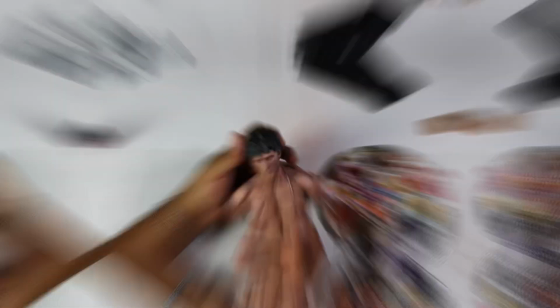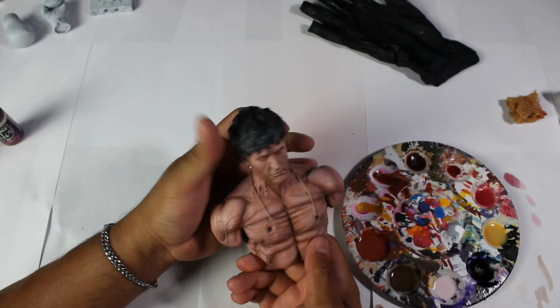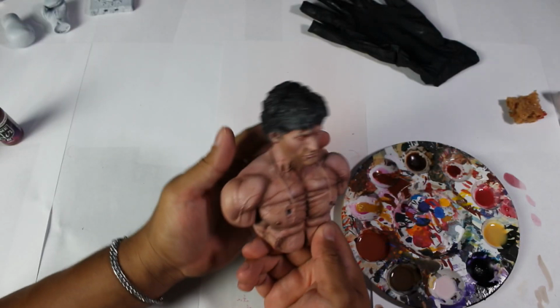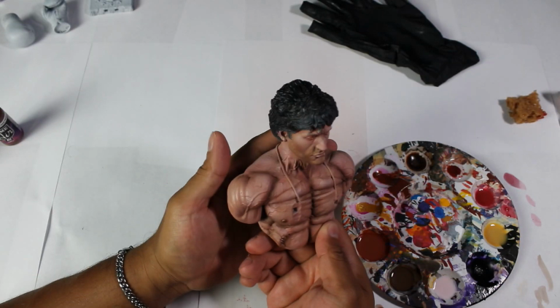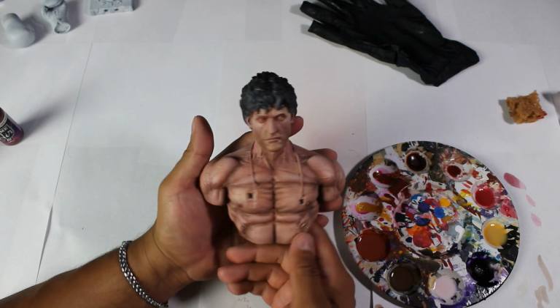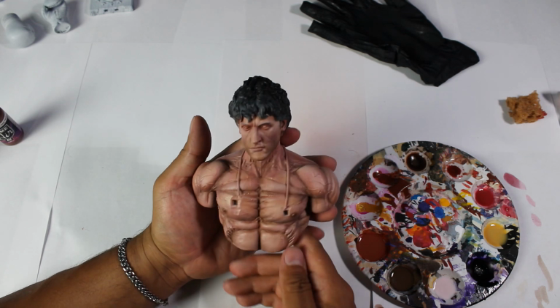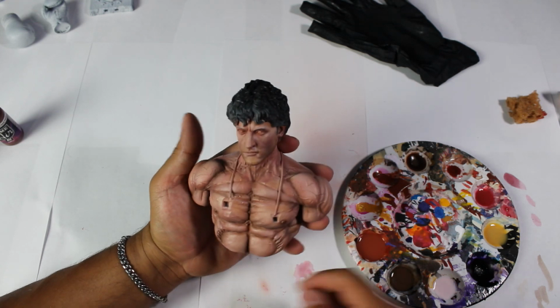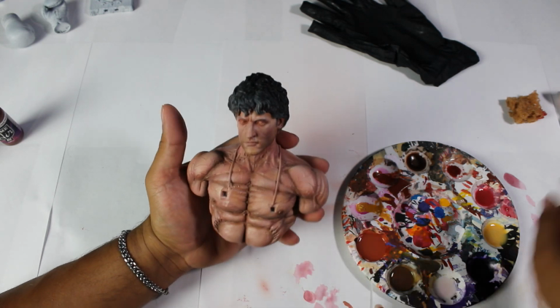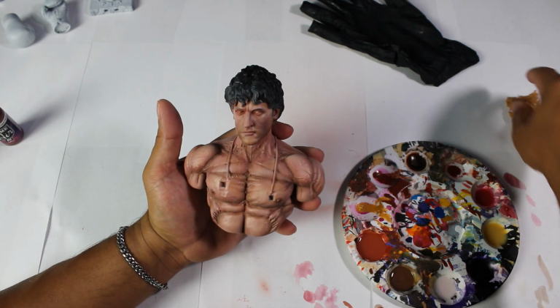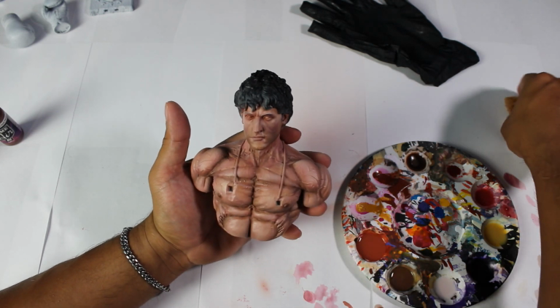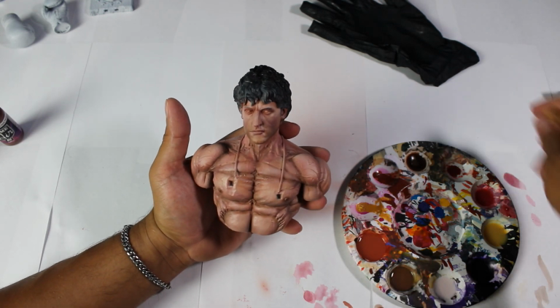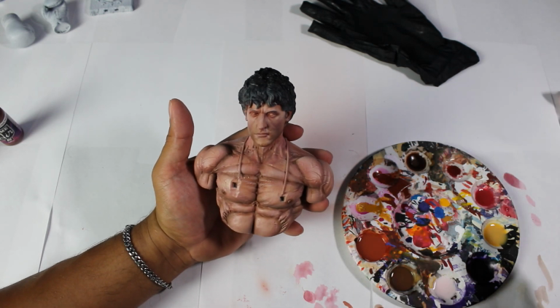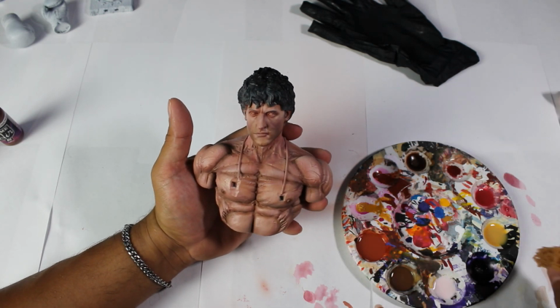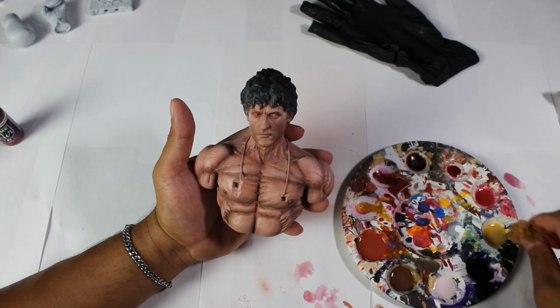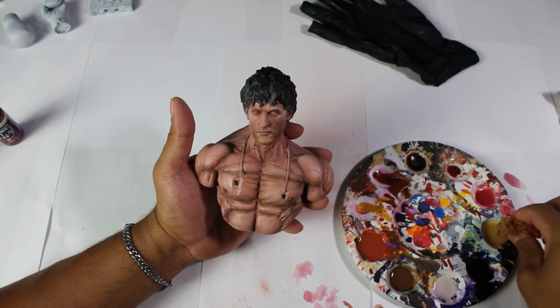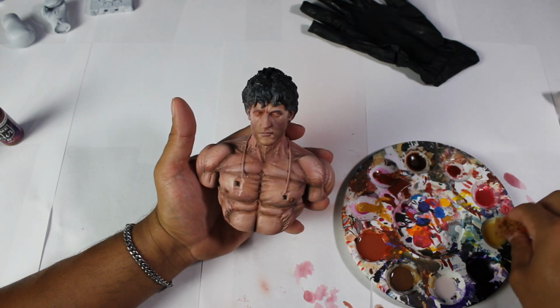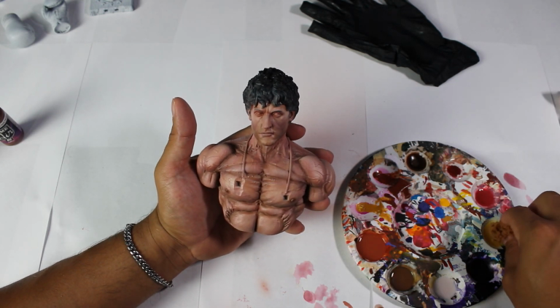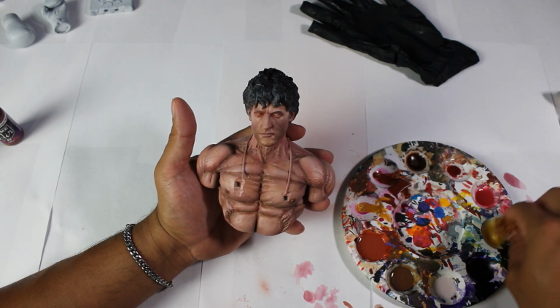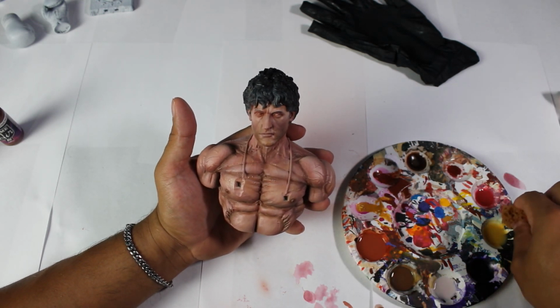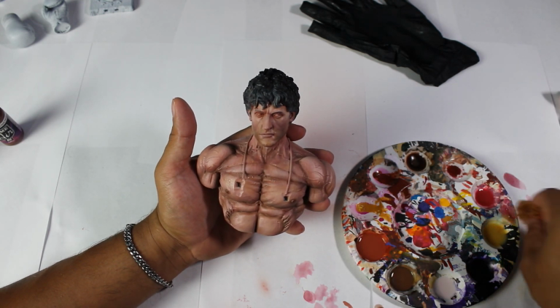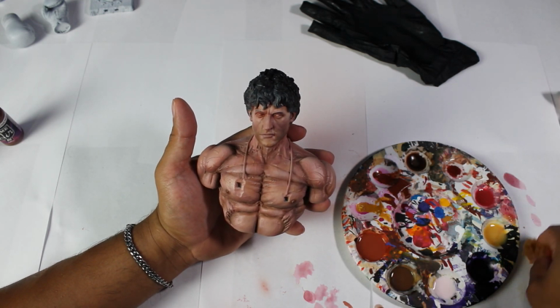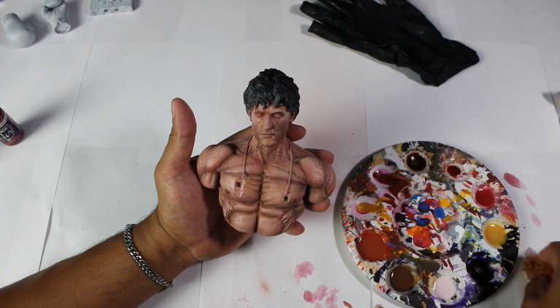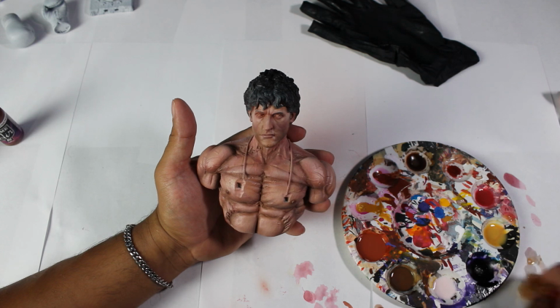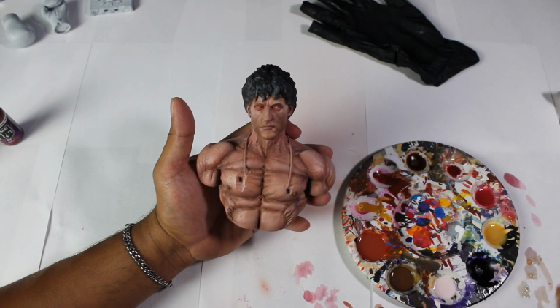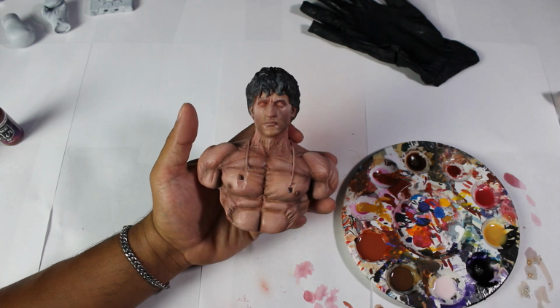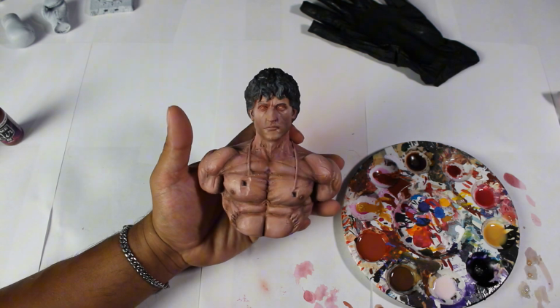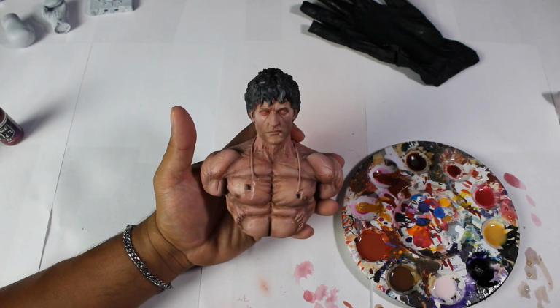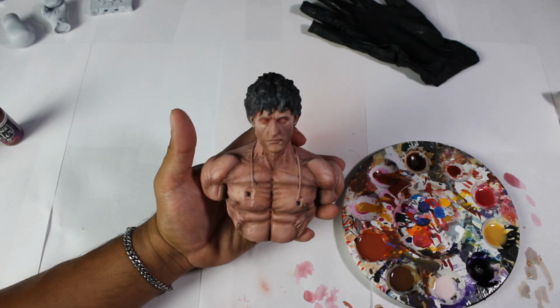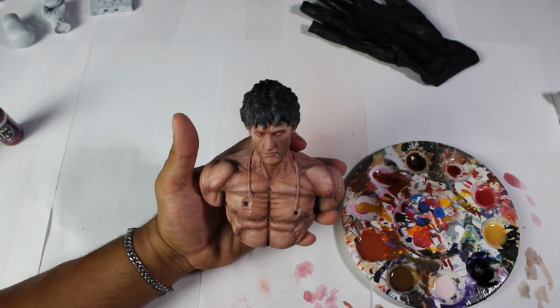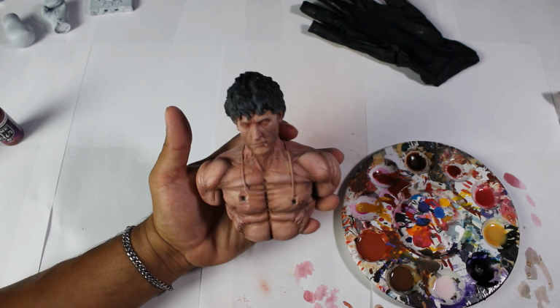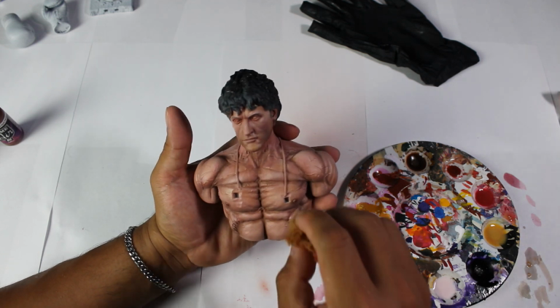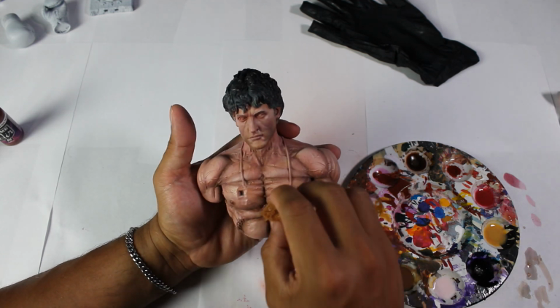Now we will continue with the color Yellow Ochre. We will use this color only in certain areas, such as the areas of greatest definition in the muscles.